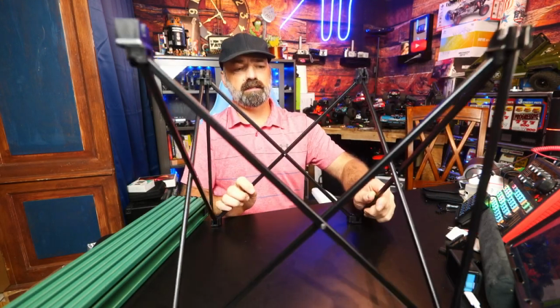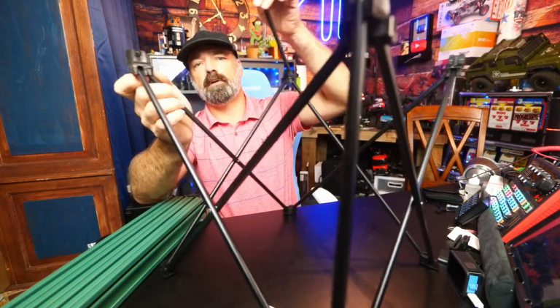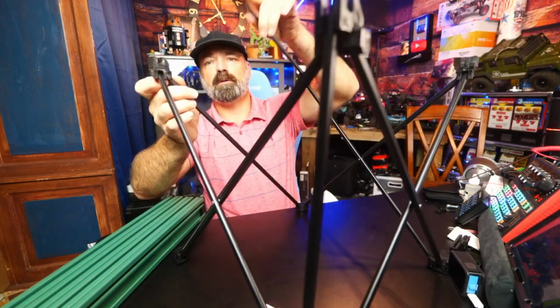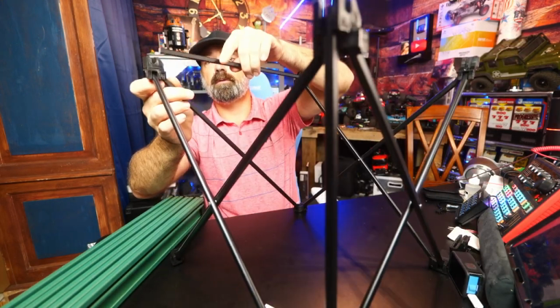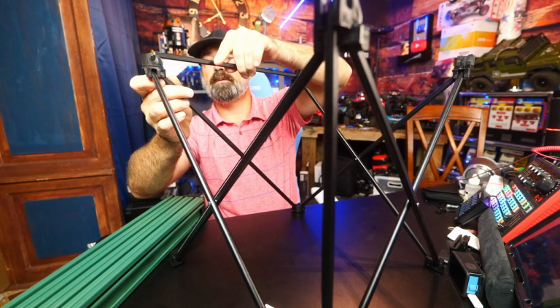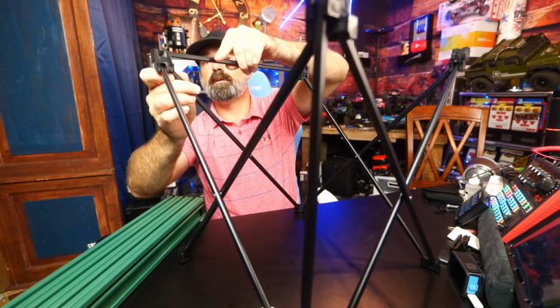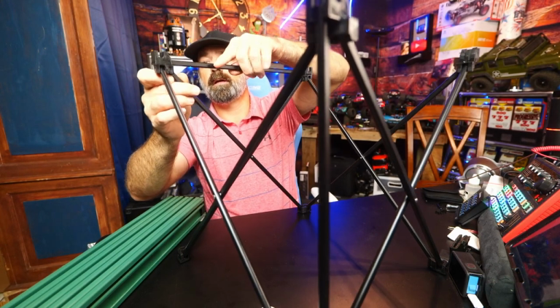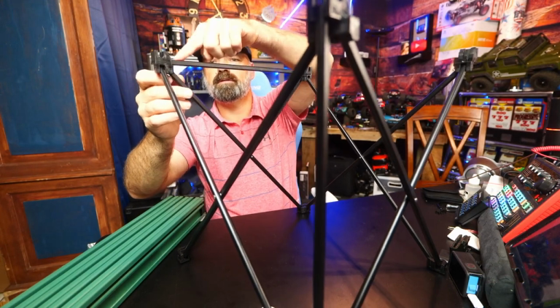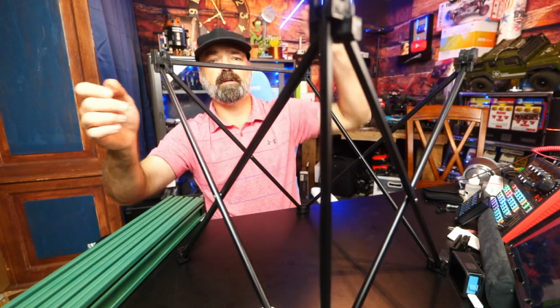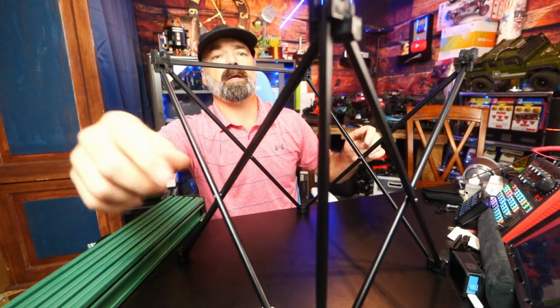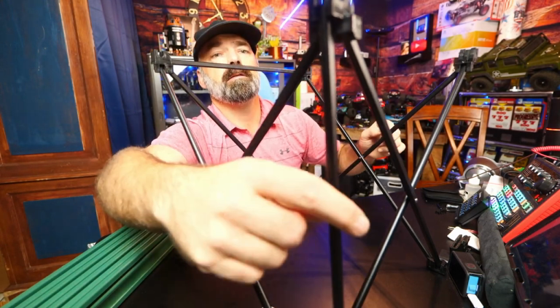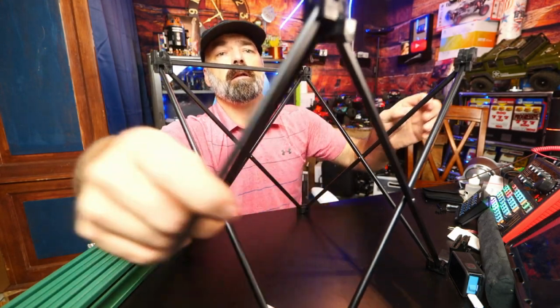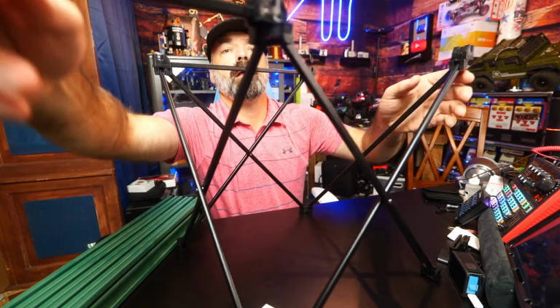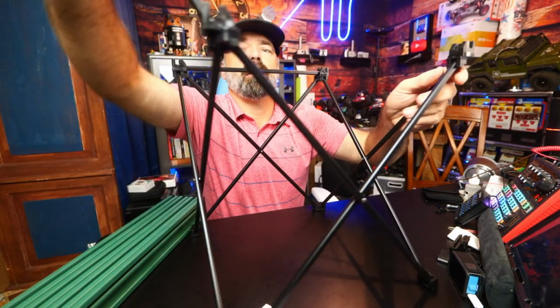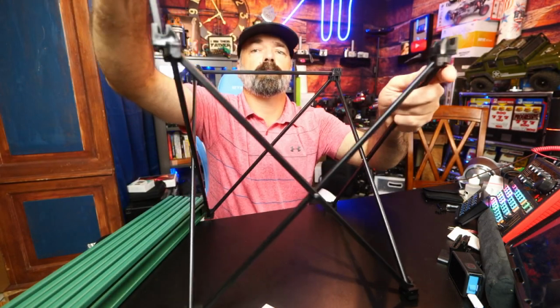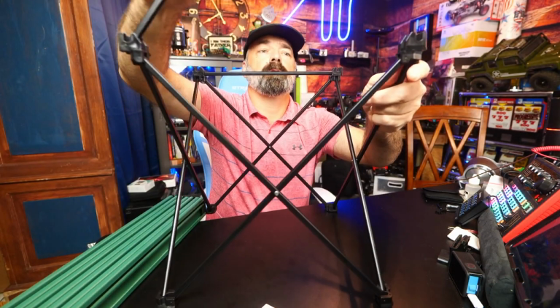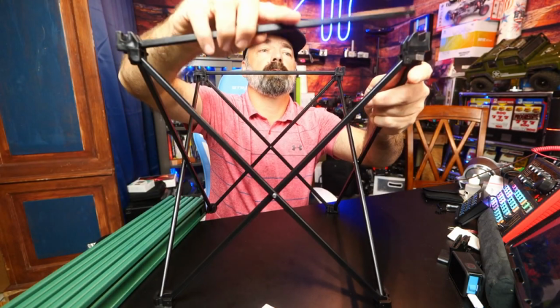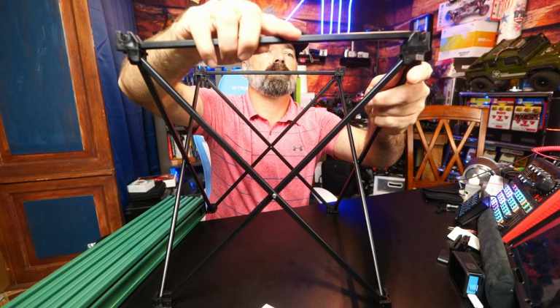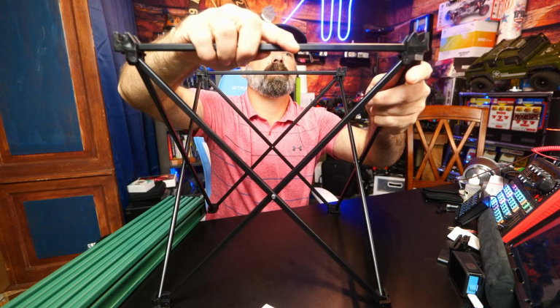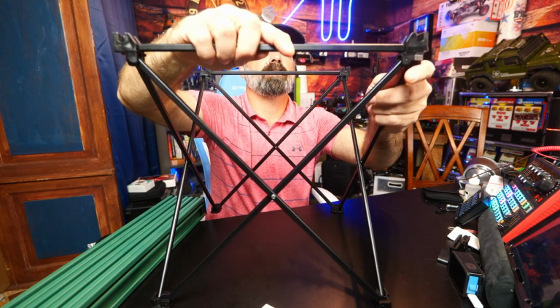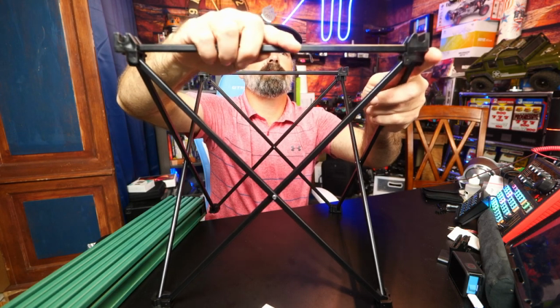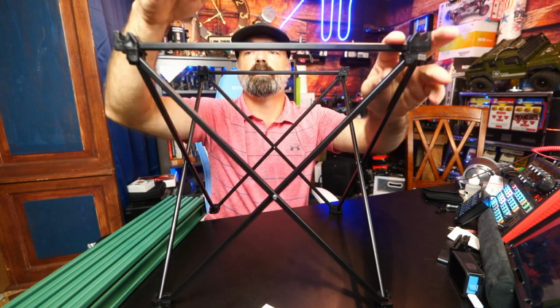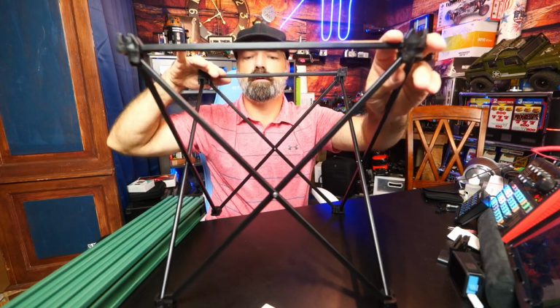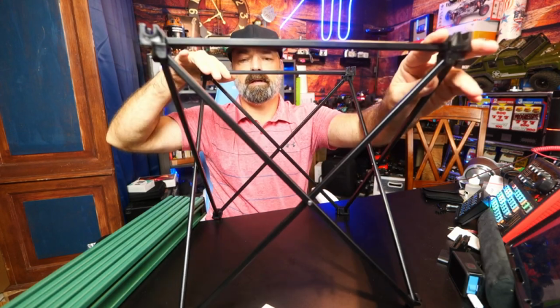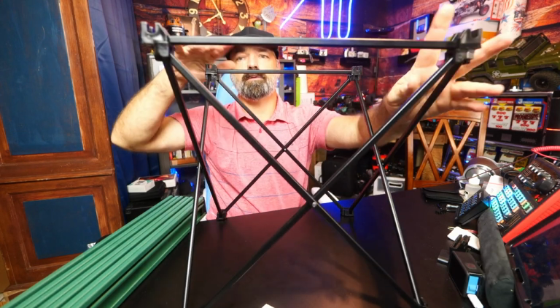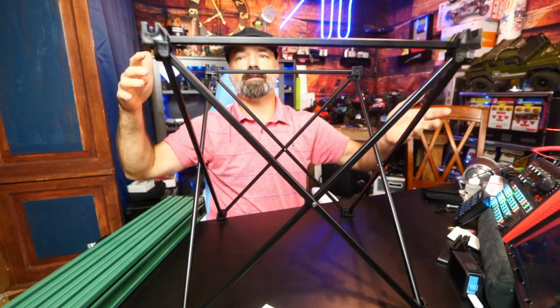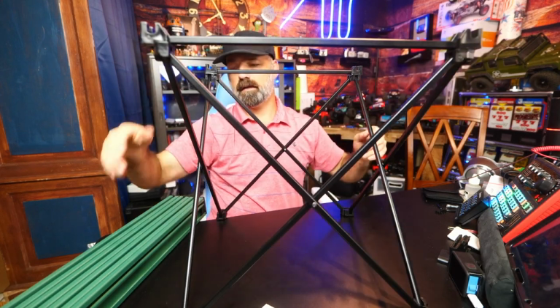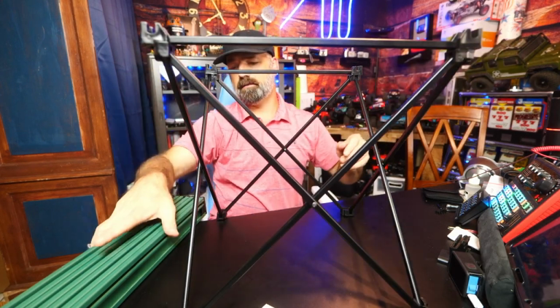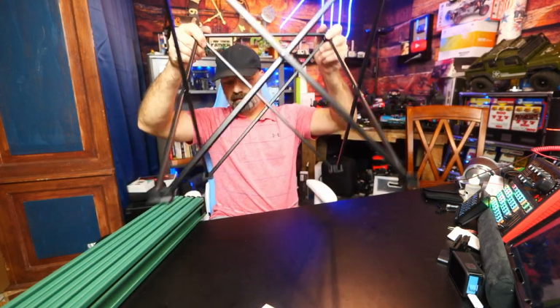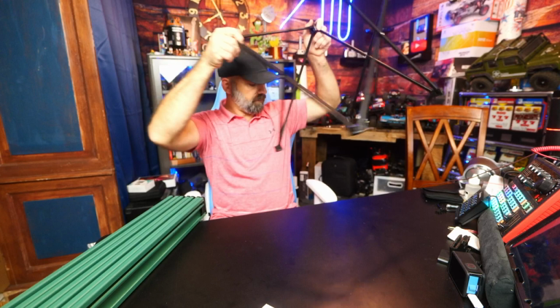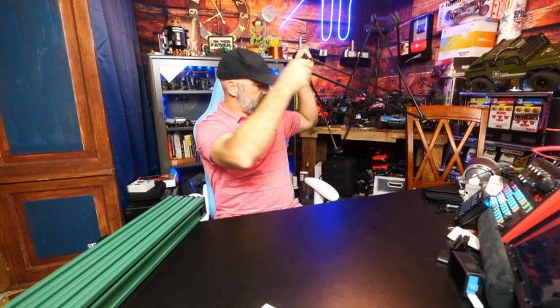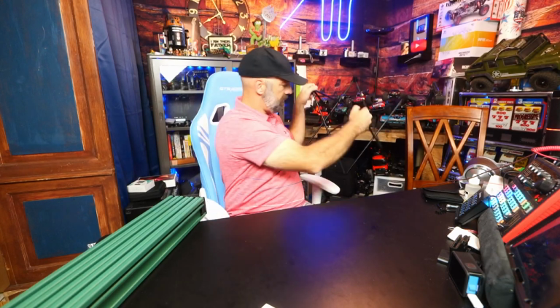Let's see how to set this up and see how intuitive it is. This rod is going to fold over and snap into the base, and this one's going to fold over and snap into that side. Now those are nice and locked in.